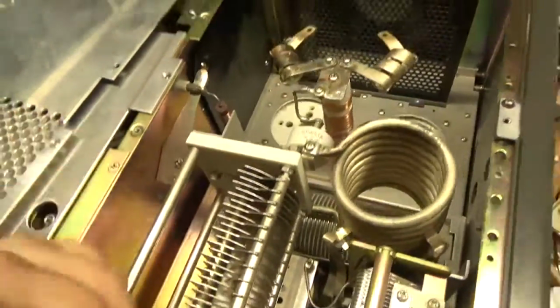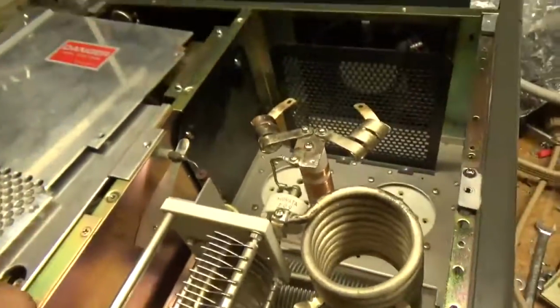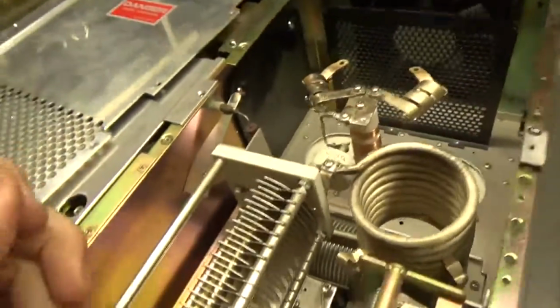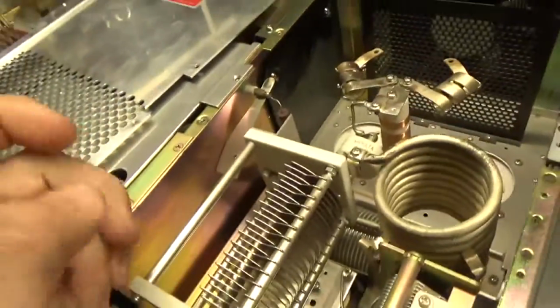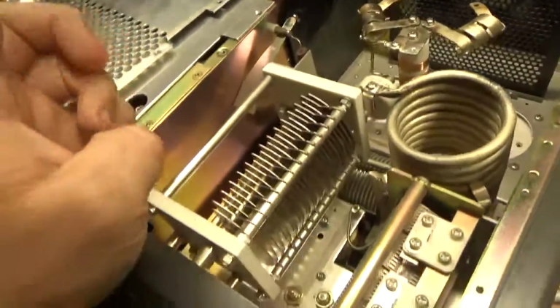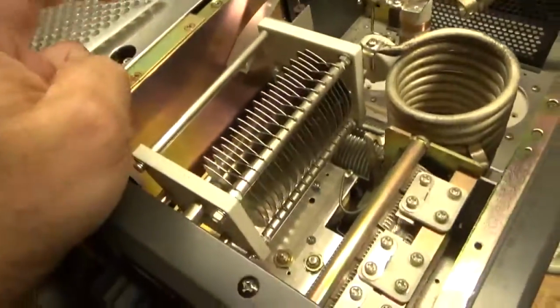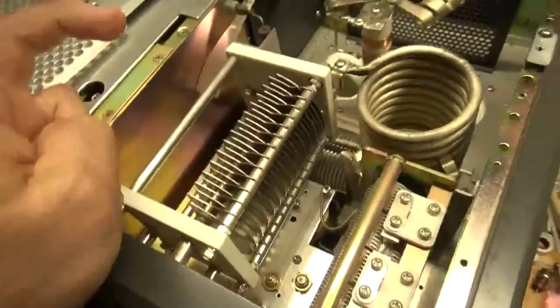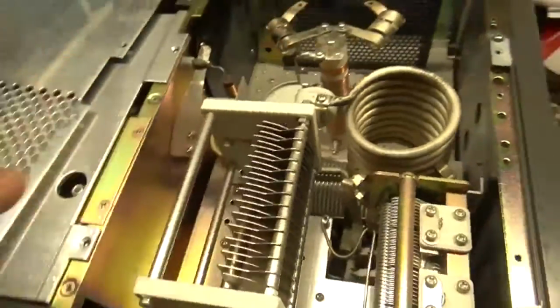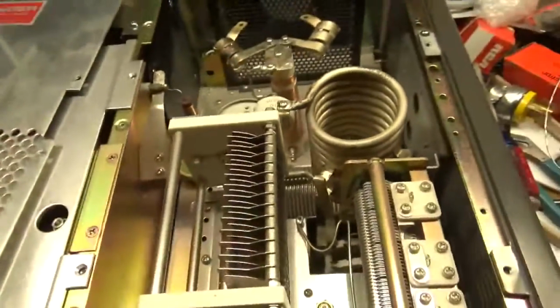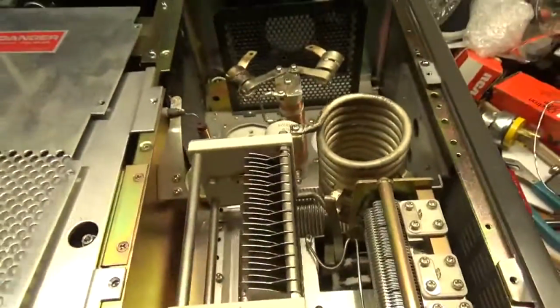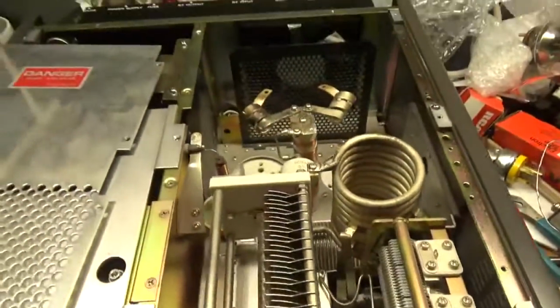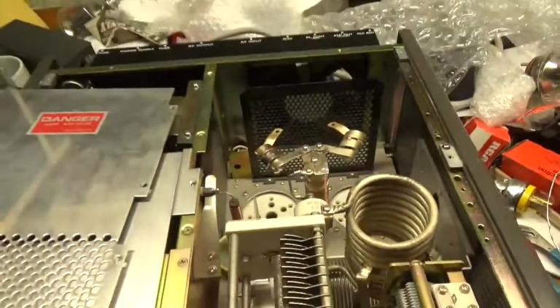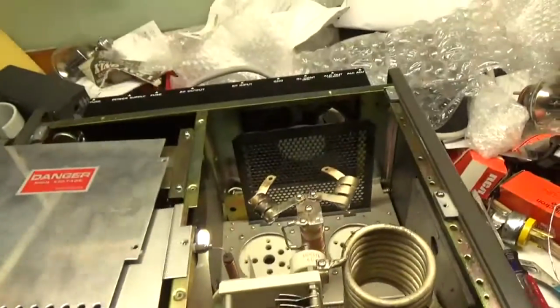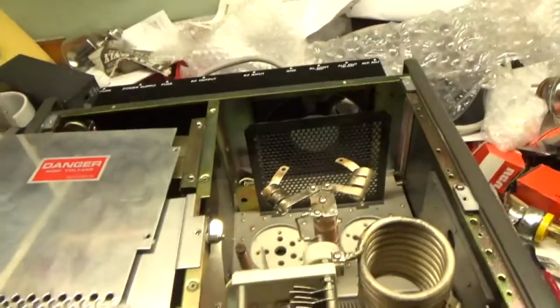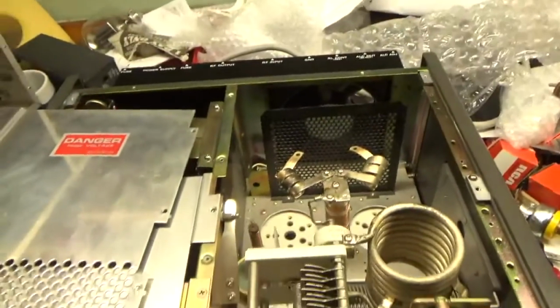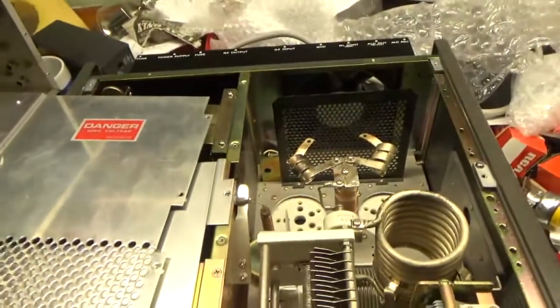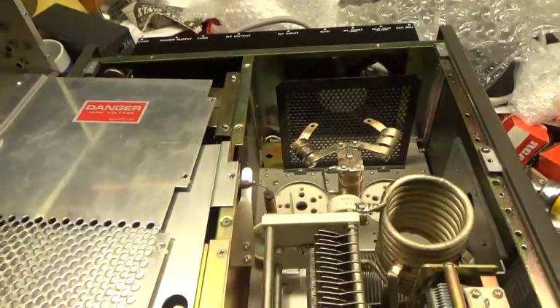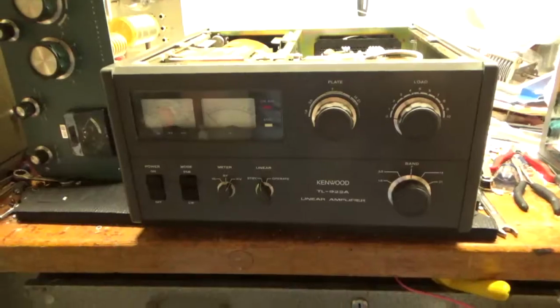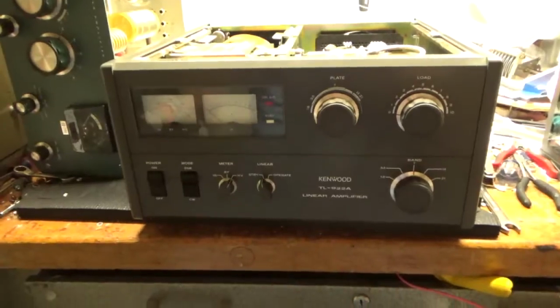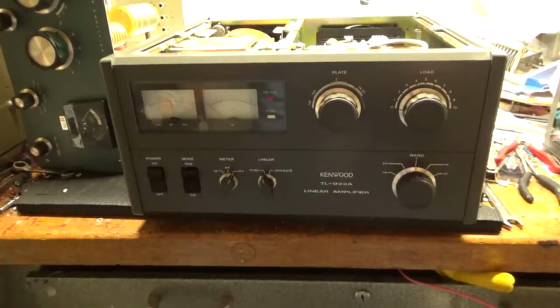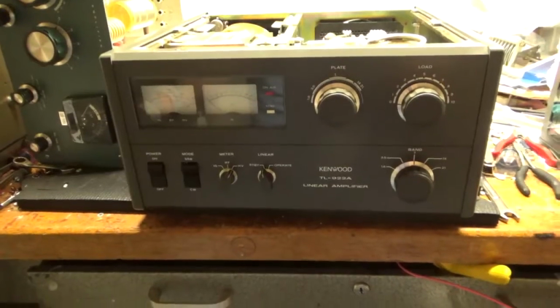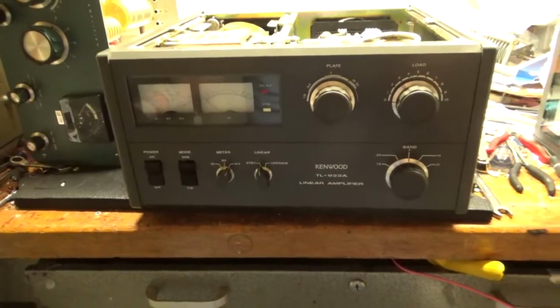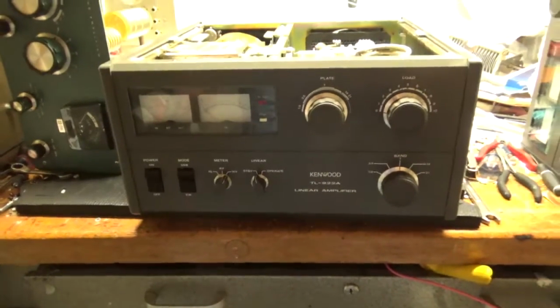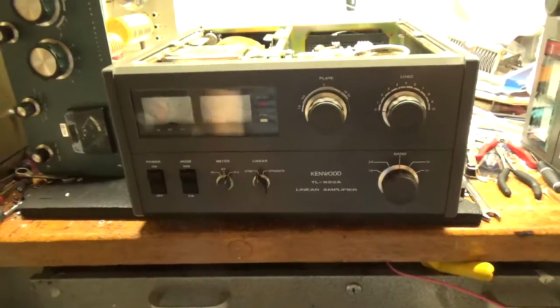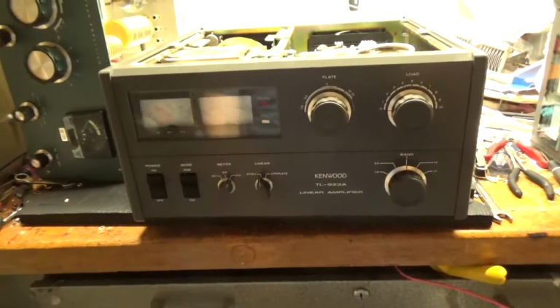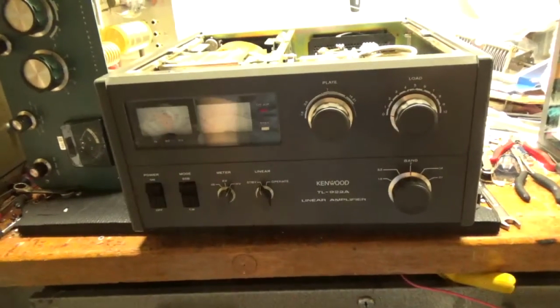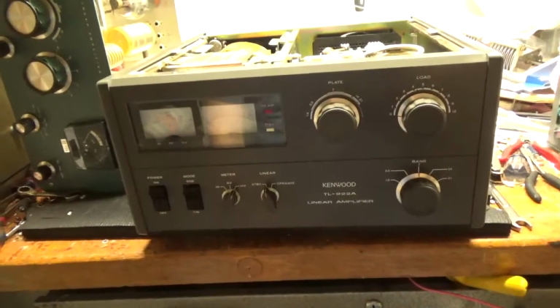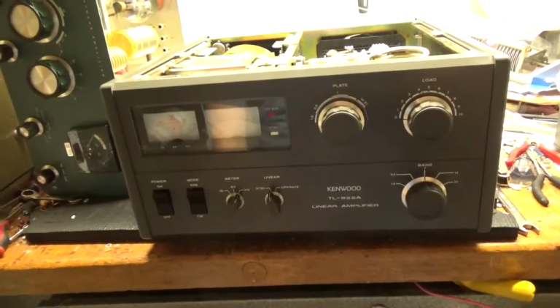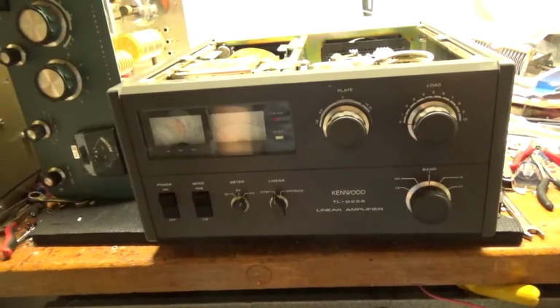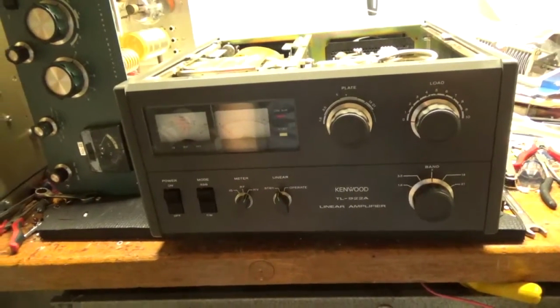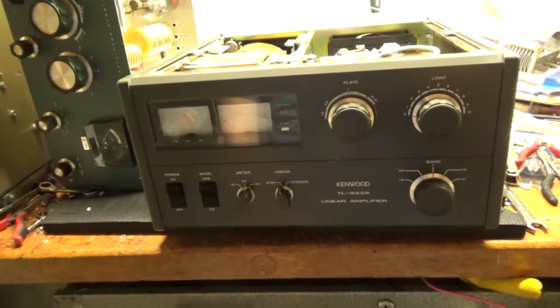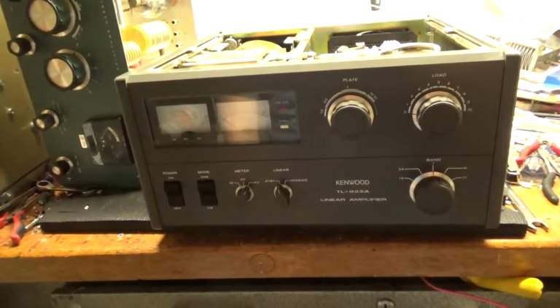I'm going to go through the amp, do all the stuff to it — ground the grids, do all the other good stuff — and I will be back. Nice and clean unit right here. See you soon. Hey everybody, I'm back with the completed 922A Kenwood.